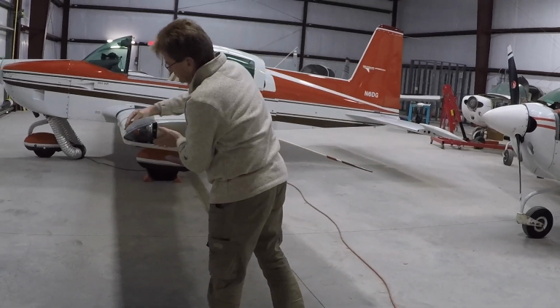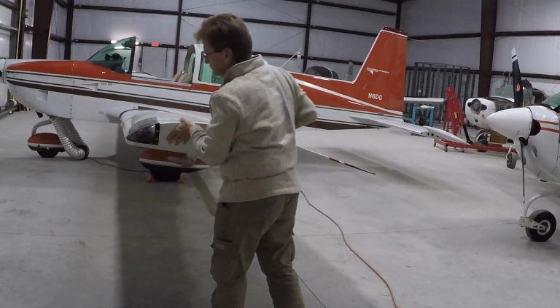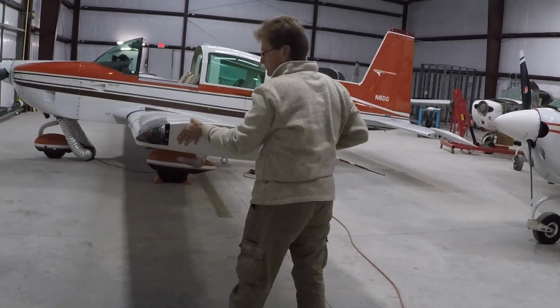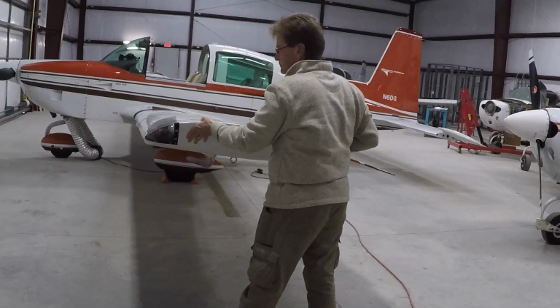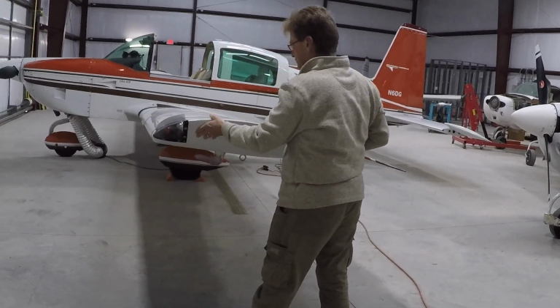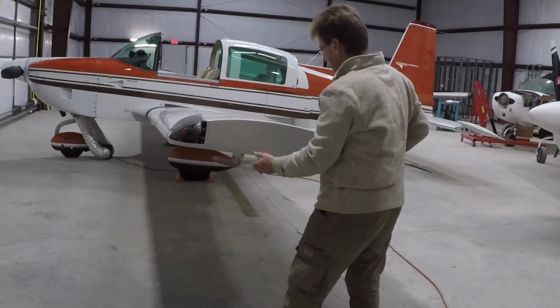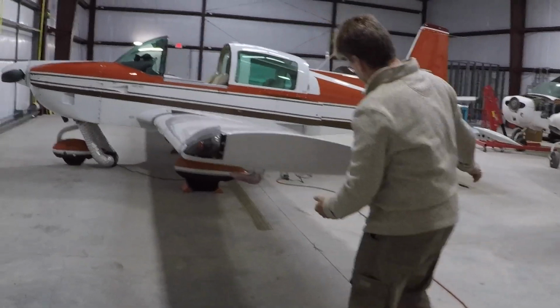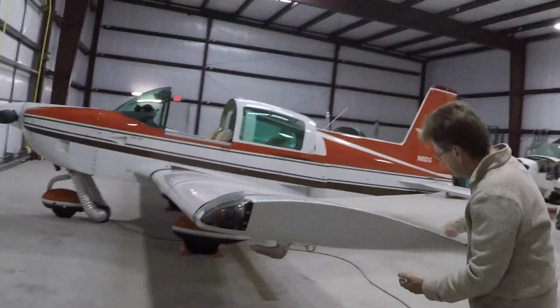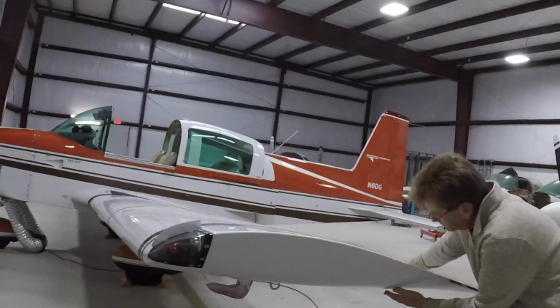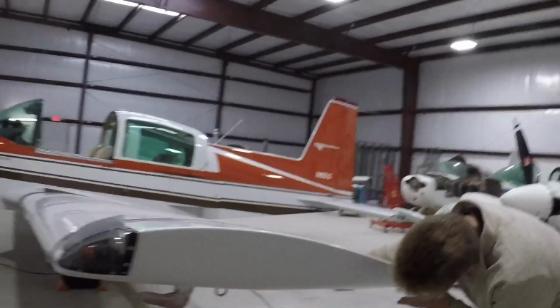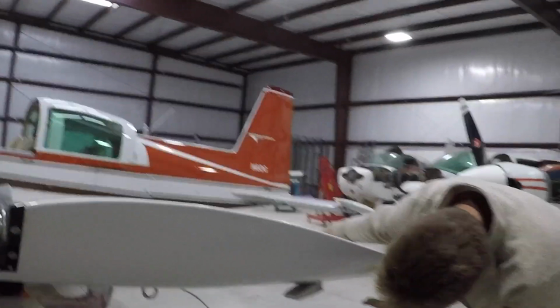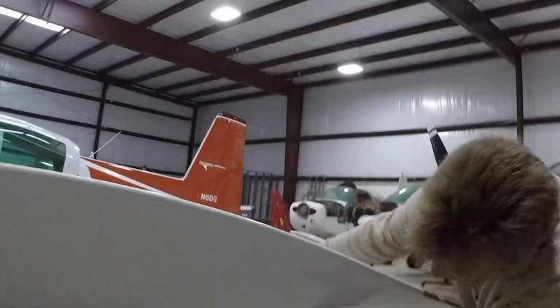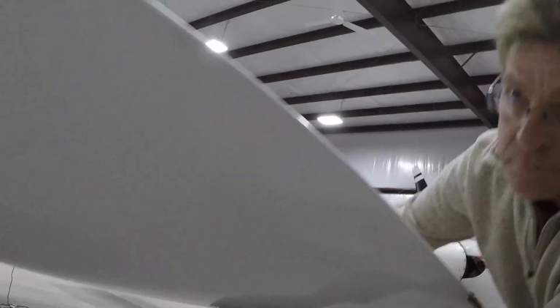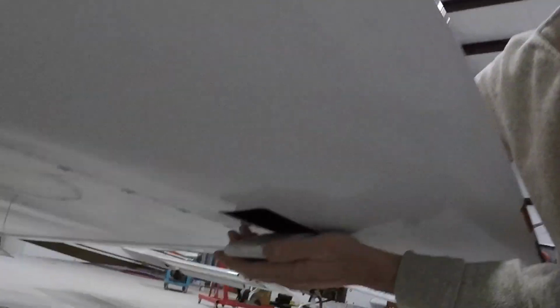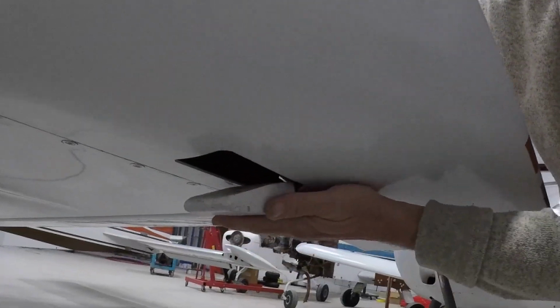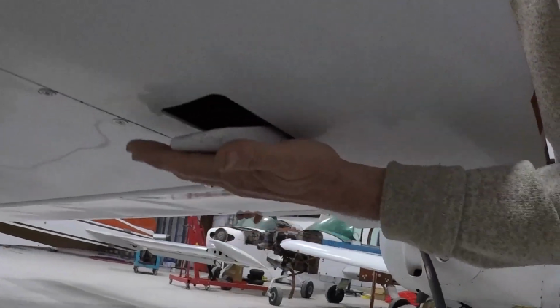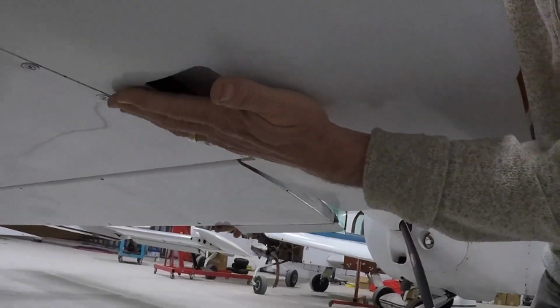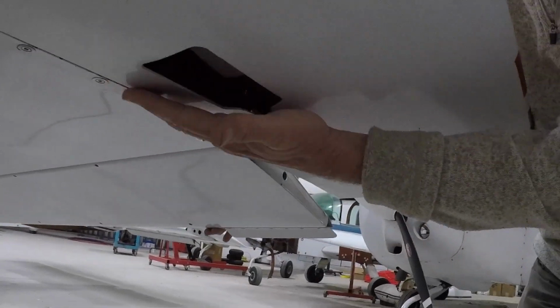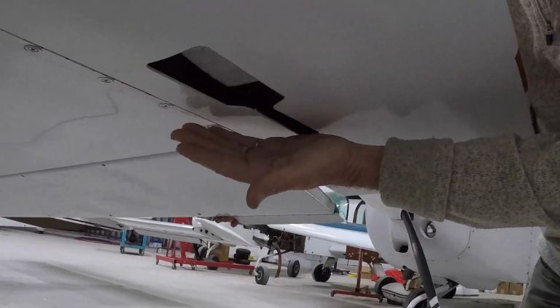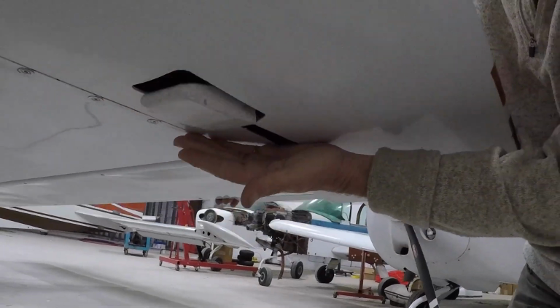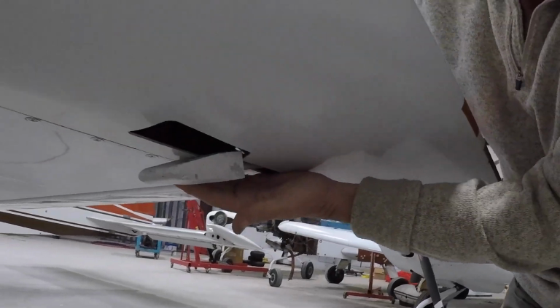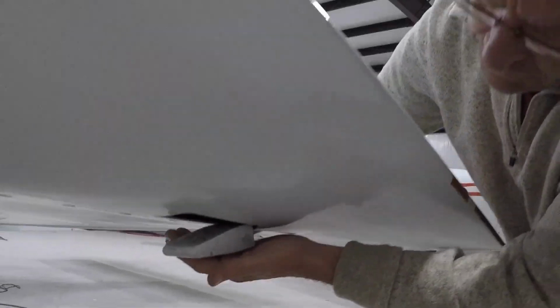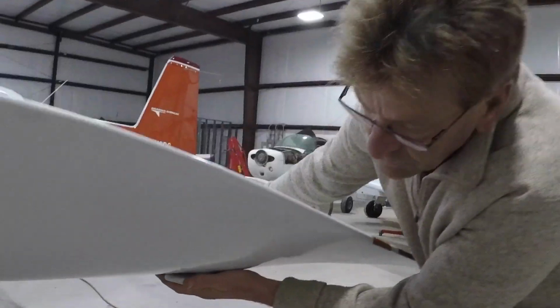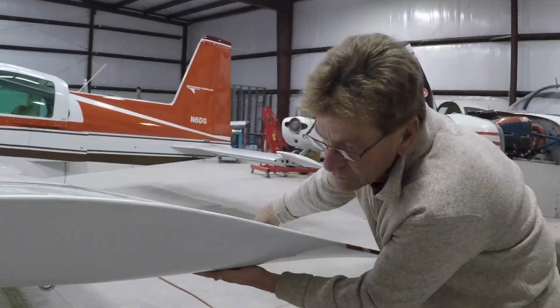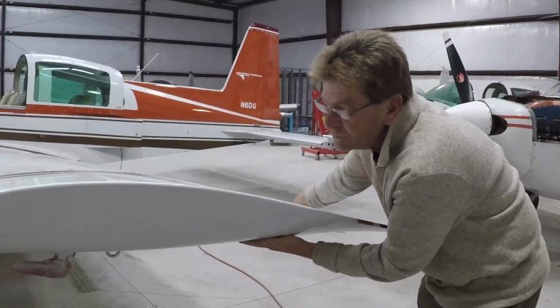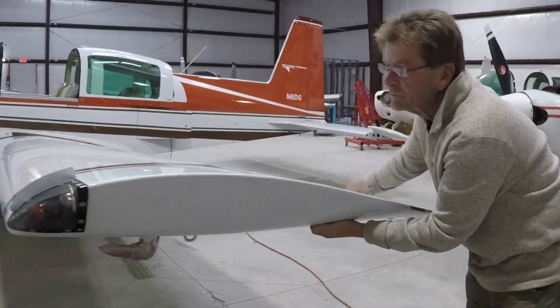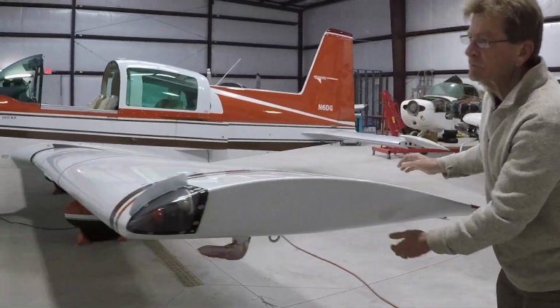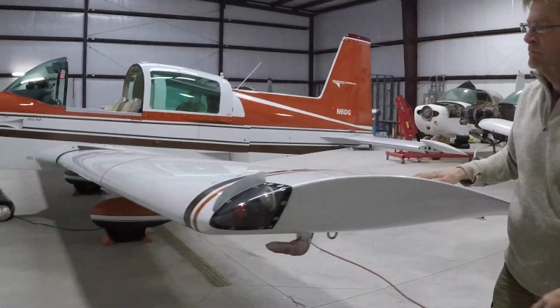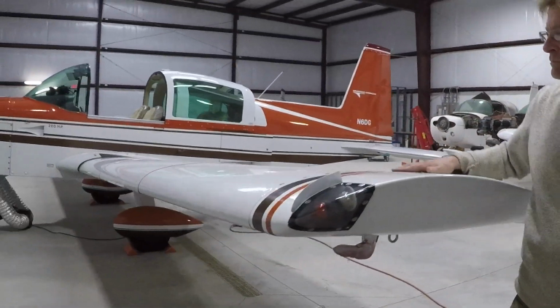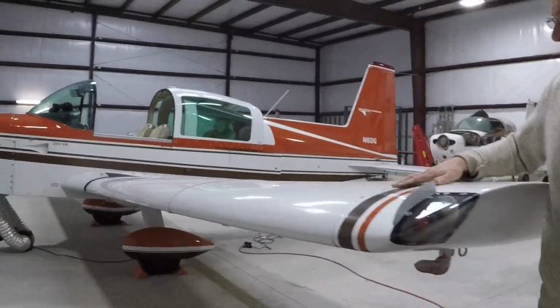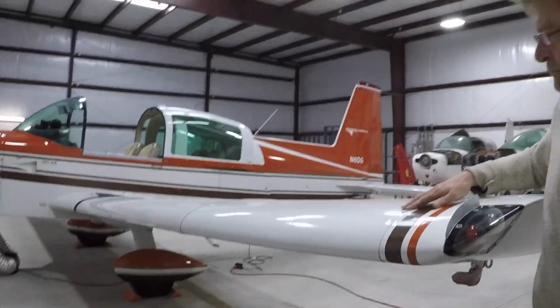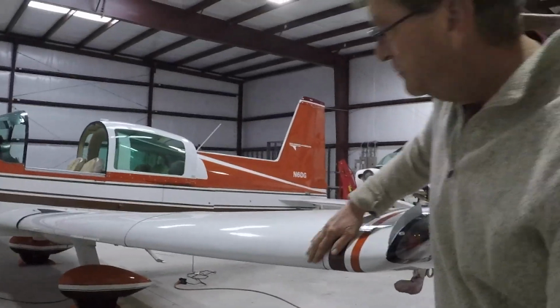Aileron counterweight access — unobstructed. I'm going to come down here and just shoot that real quick. Wing inspection plate — secure on bottom of wing.